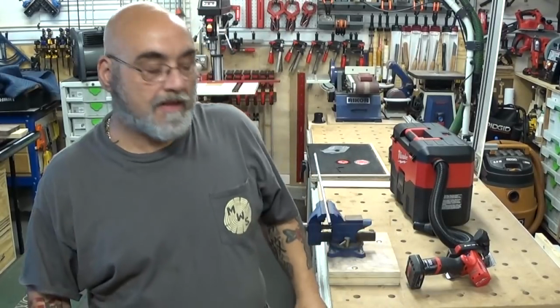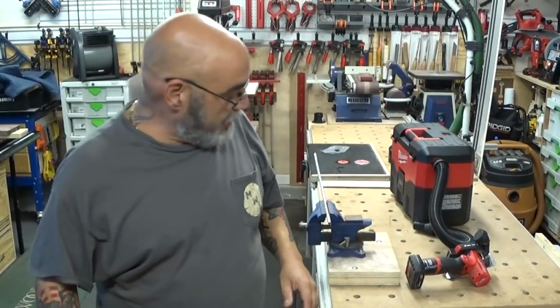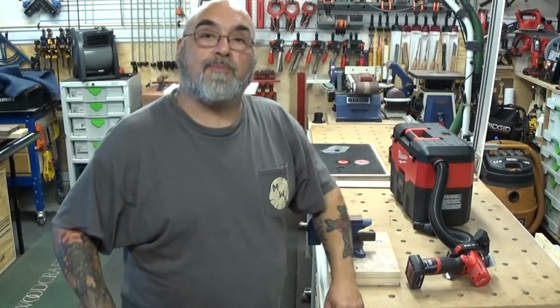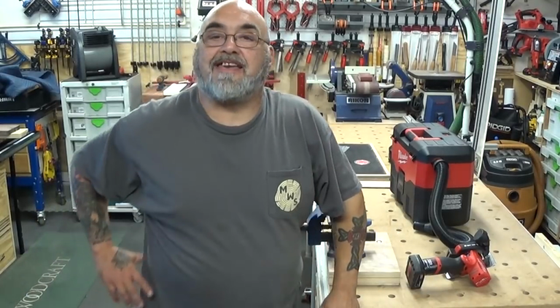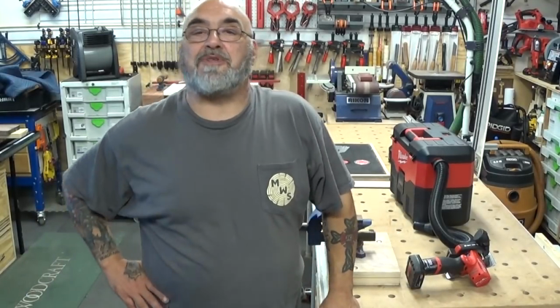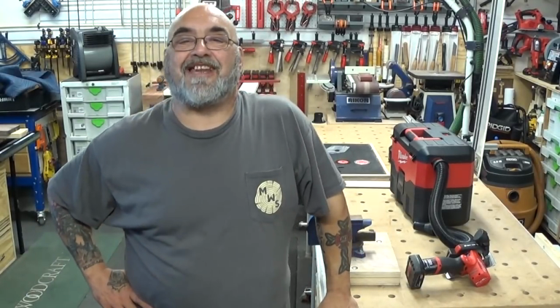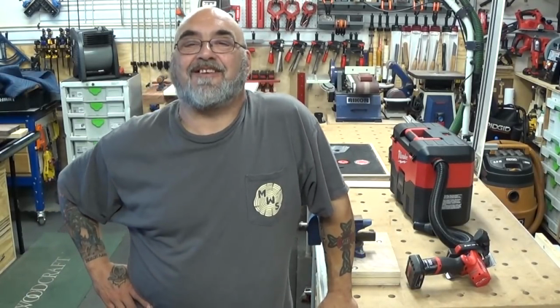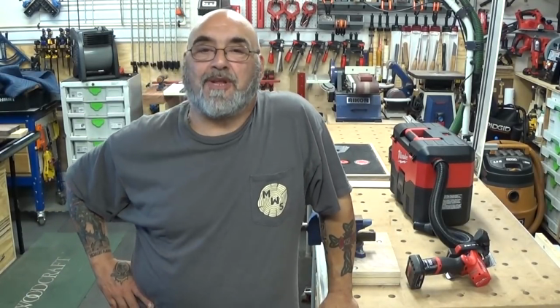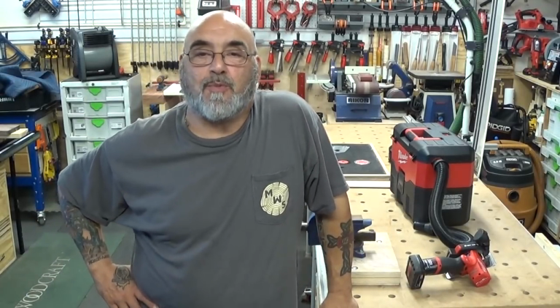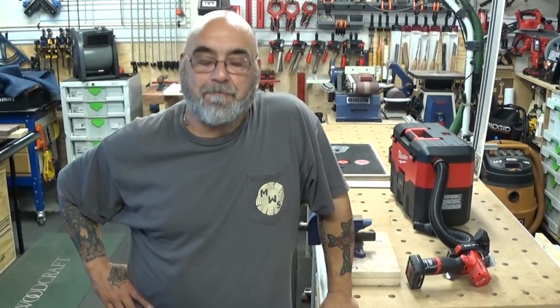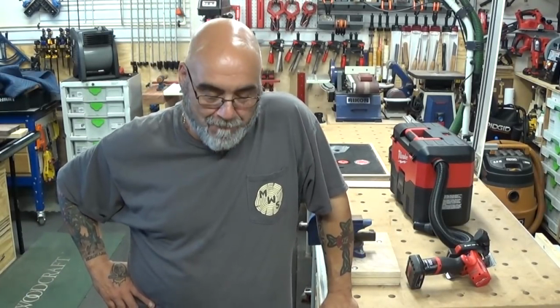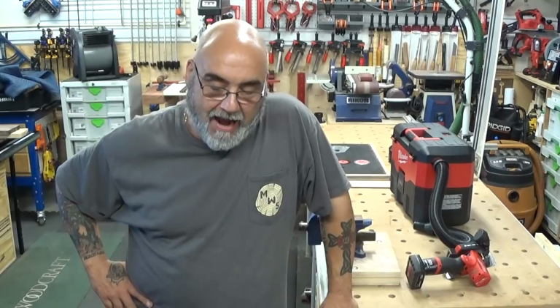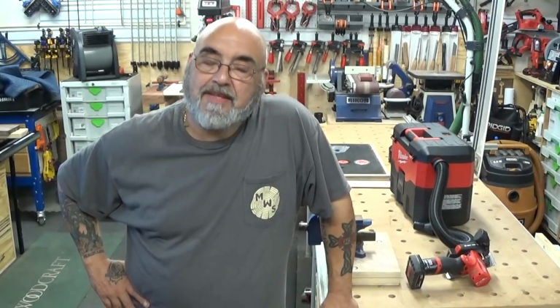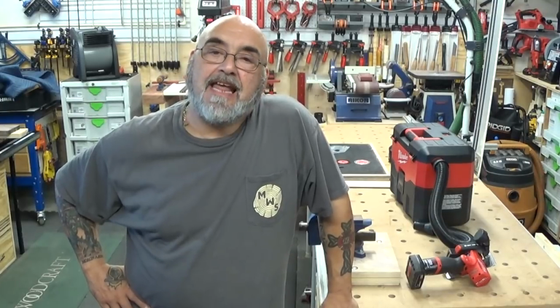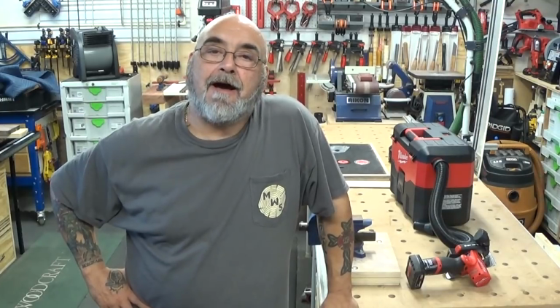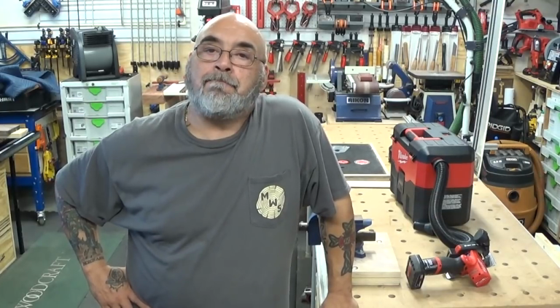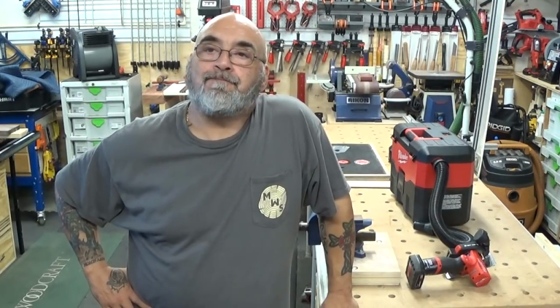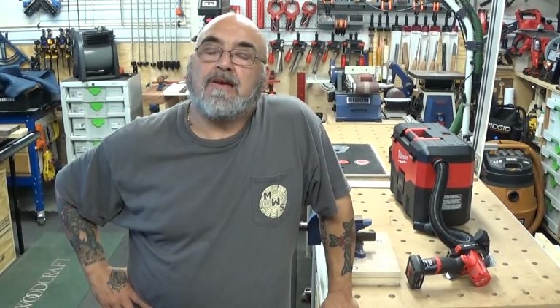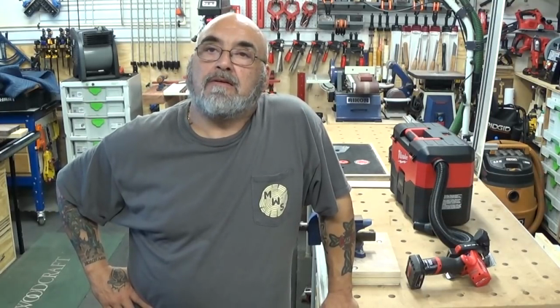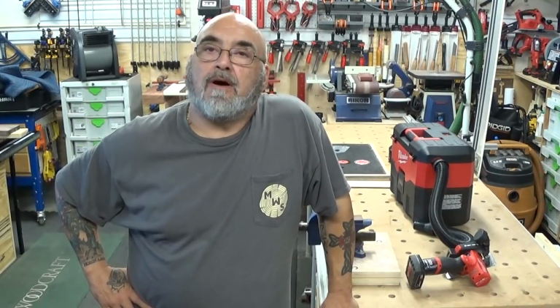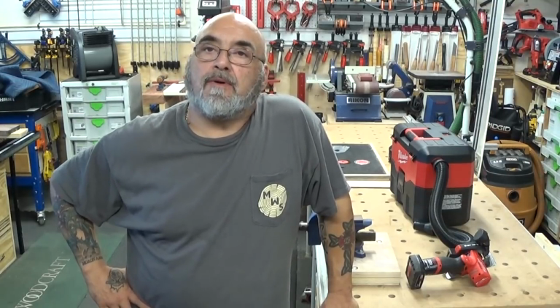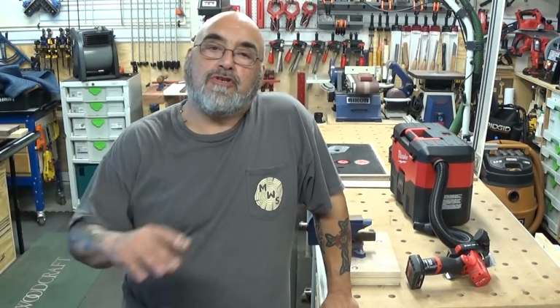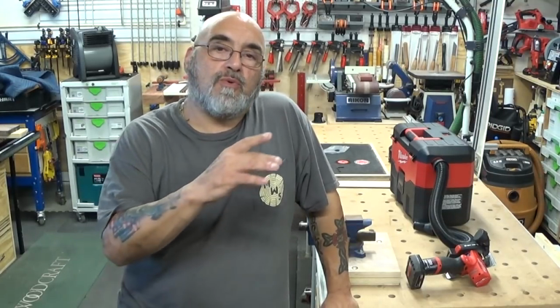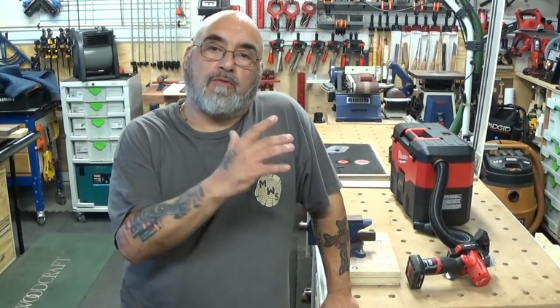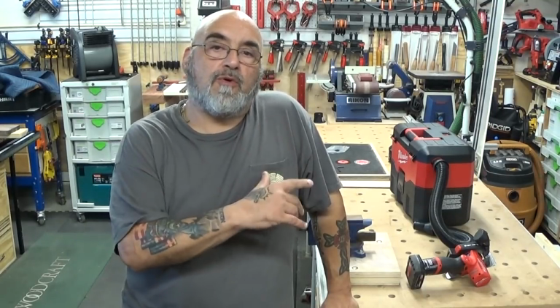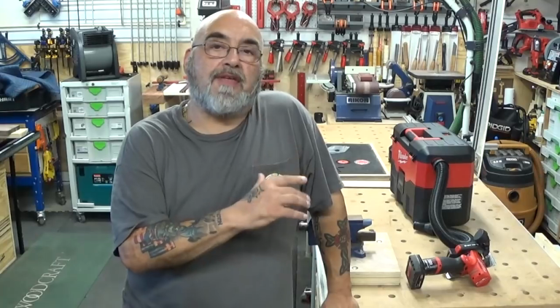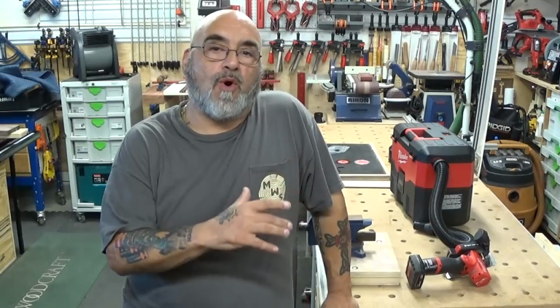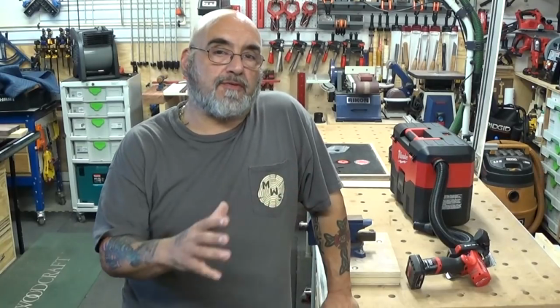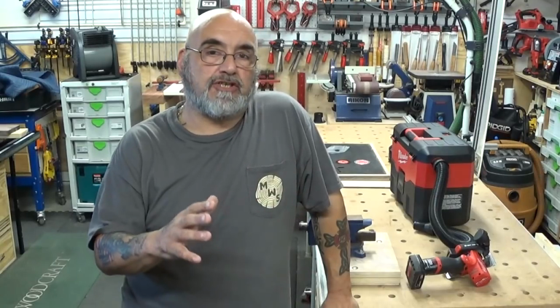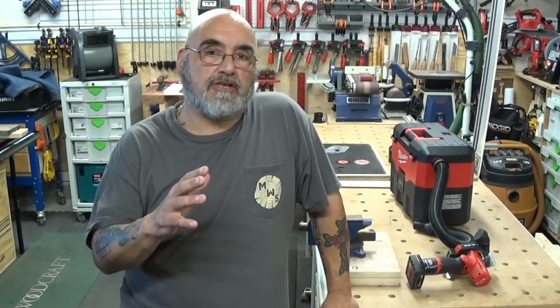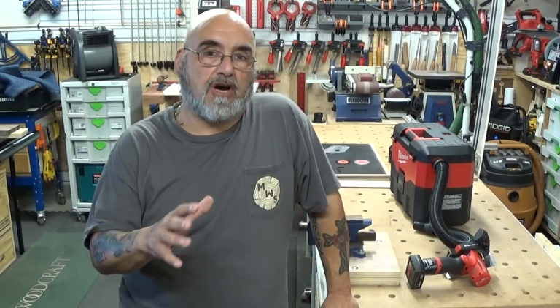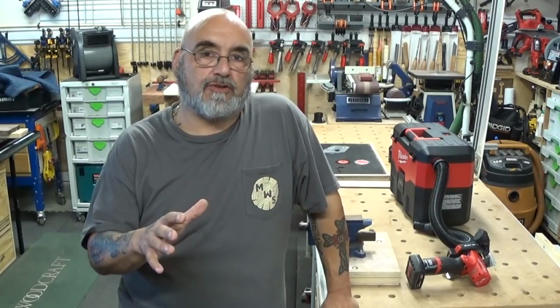Hey YouTube, Mike here. How we doing today? Hope we all had a good week. Today I'm going to do a review on that Milwaukee 3-inch cutoff saw.